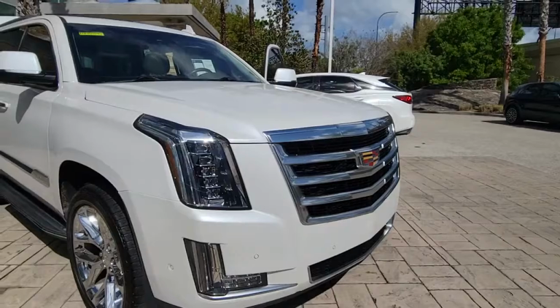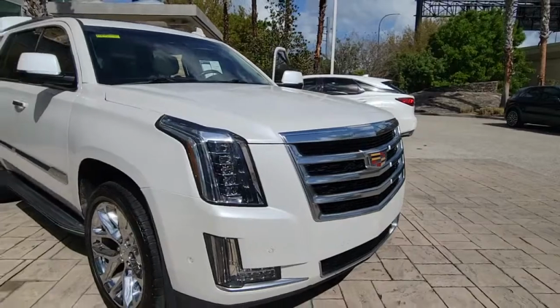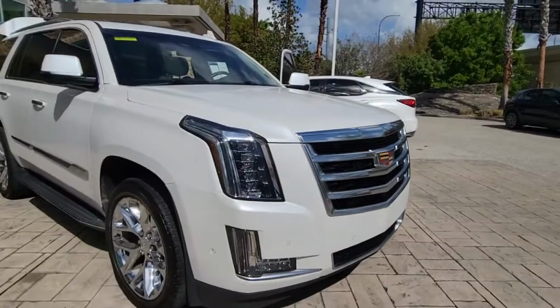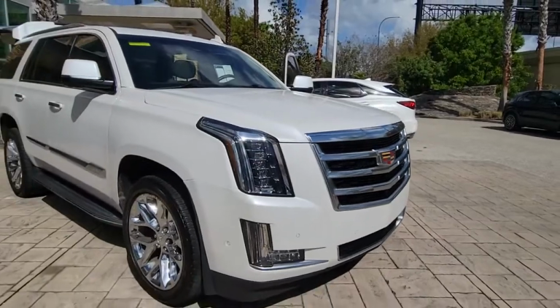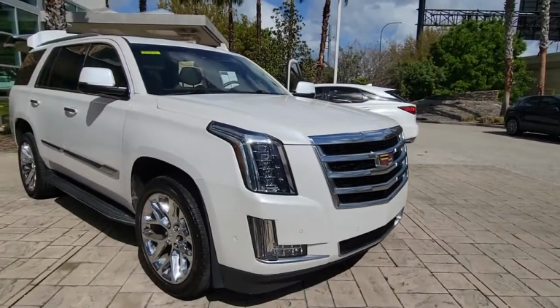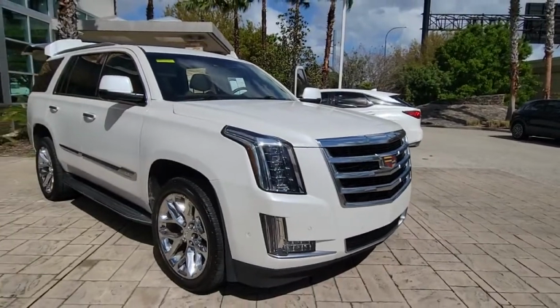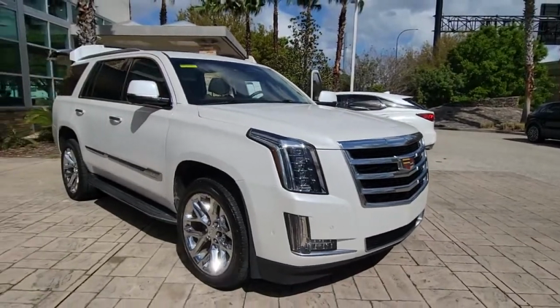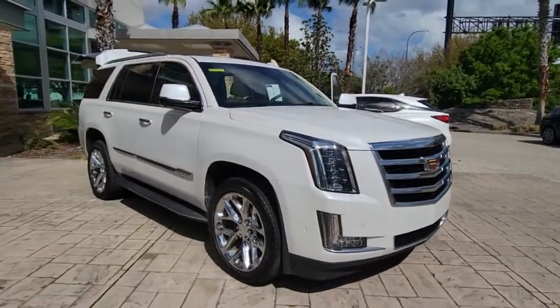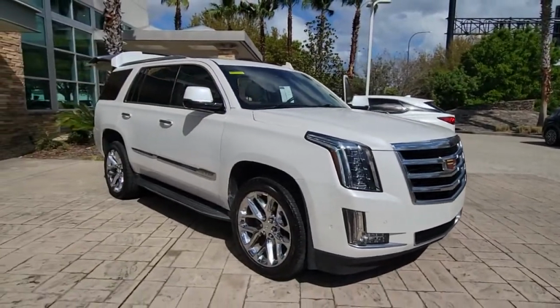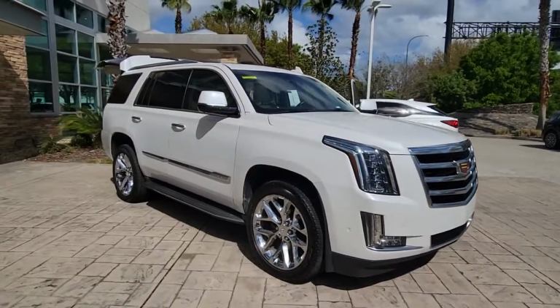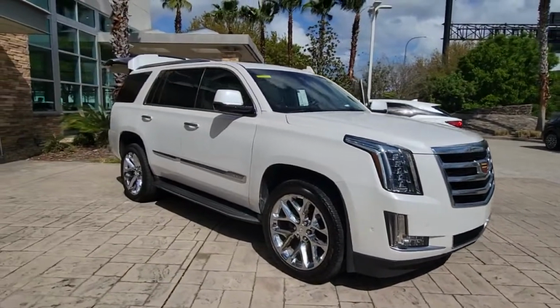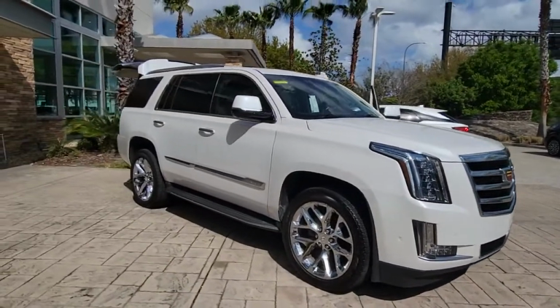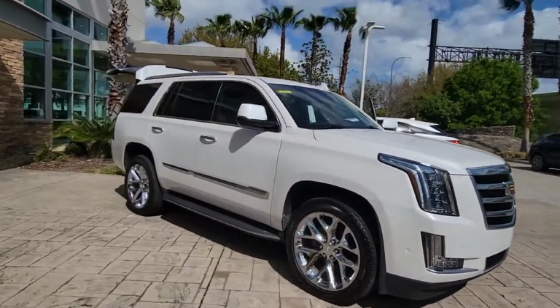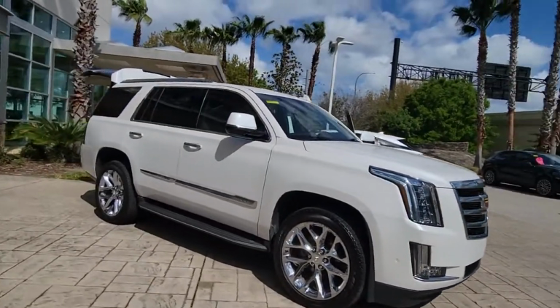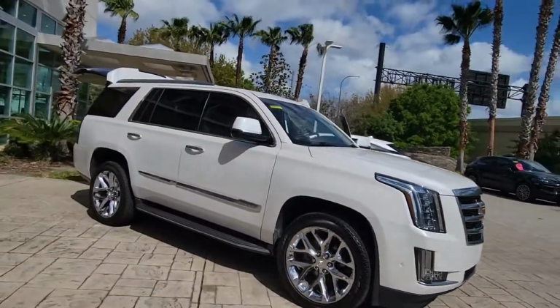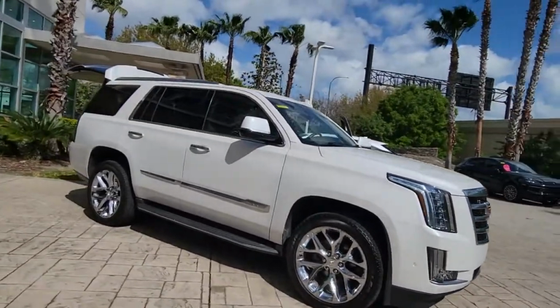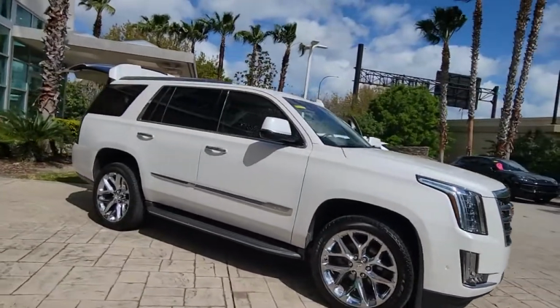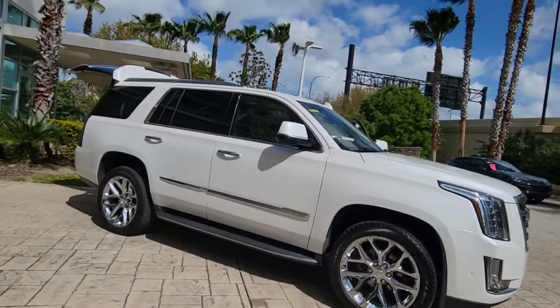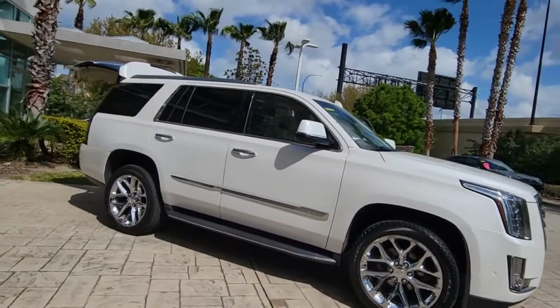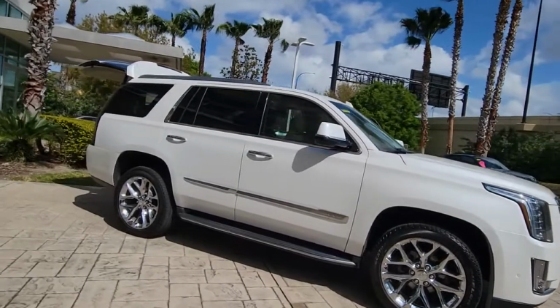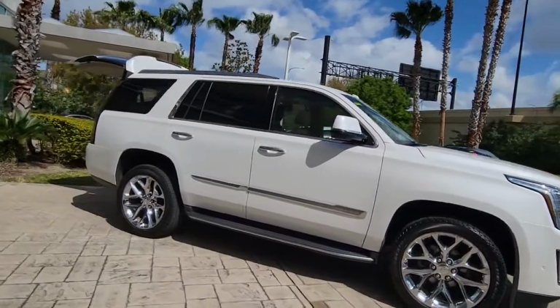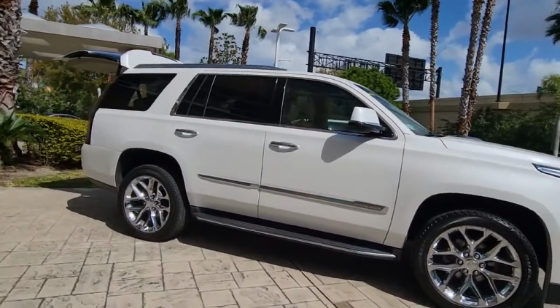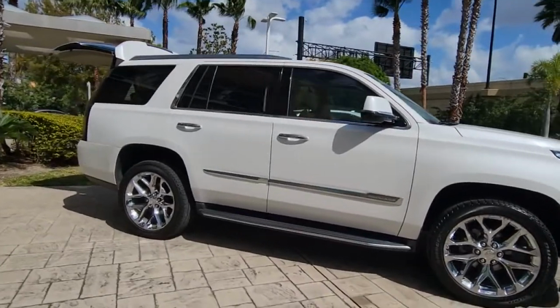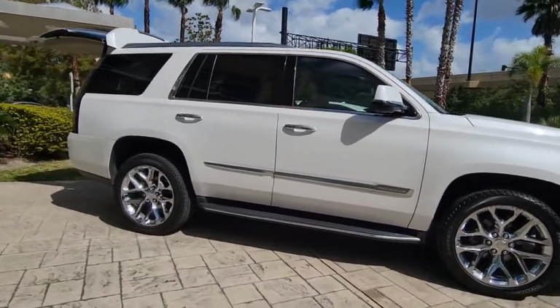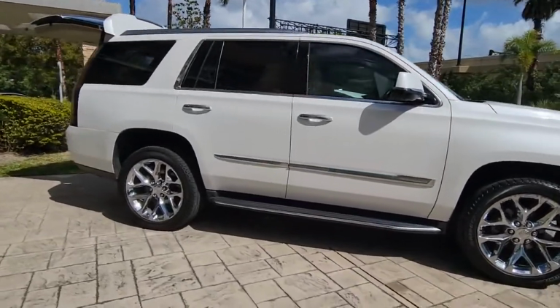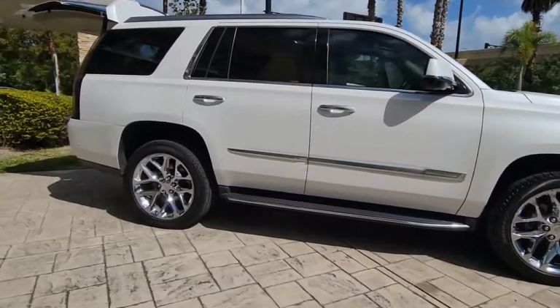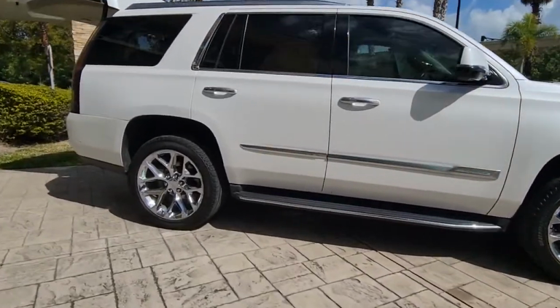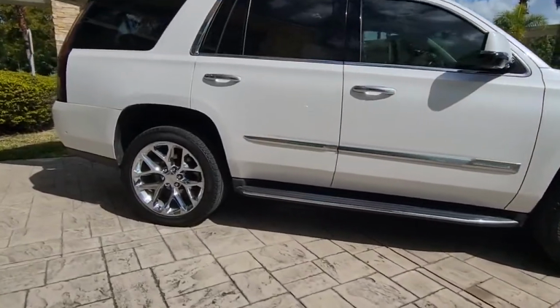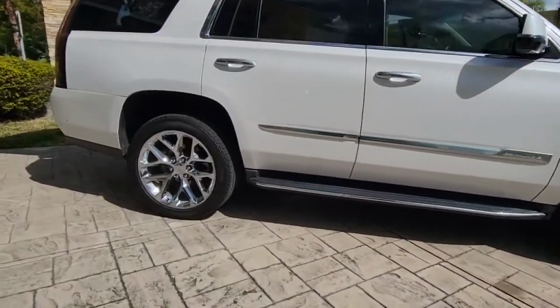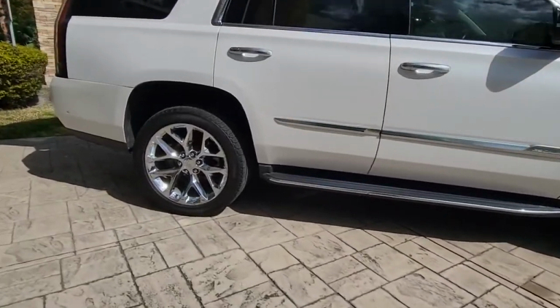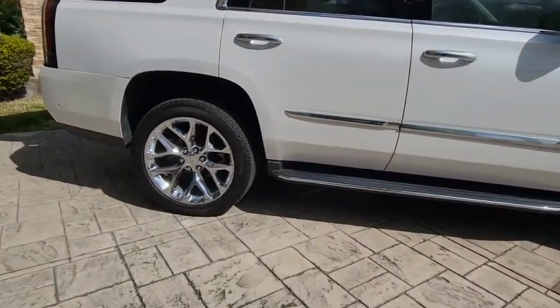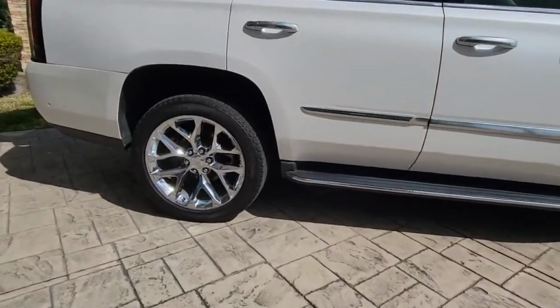You will love the features of this 2017 Cadillac Escalade. With less than 70,000 miles on the odometer, this vehicle stands out from the rest.